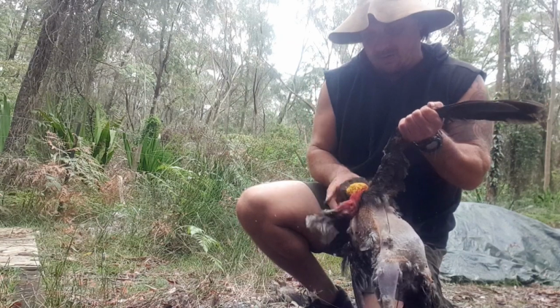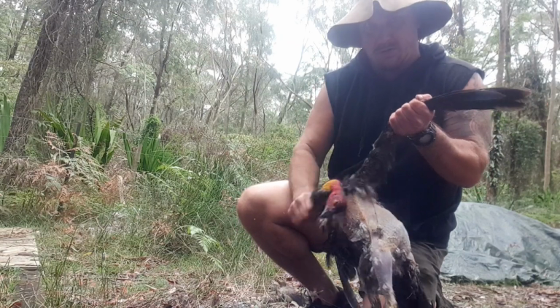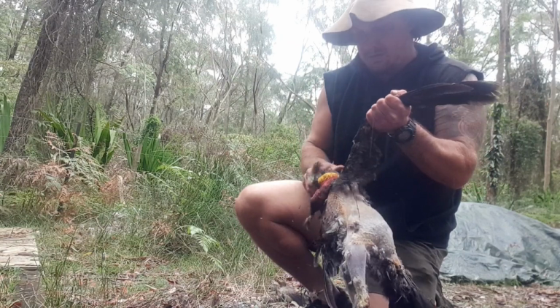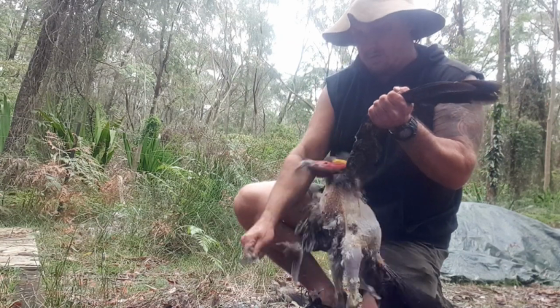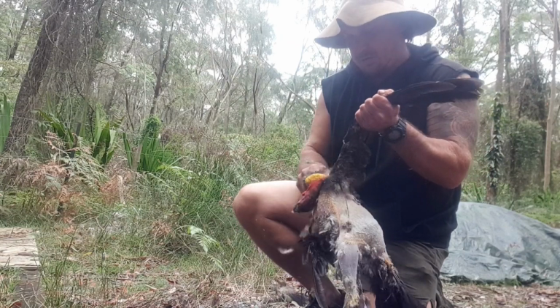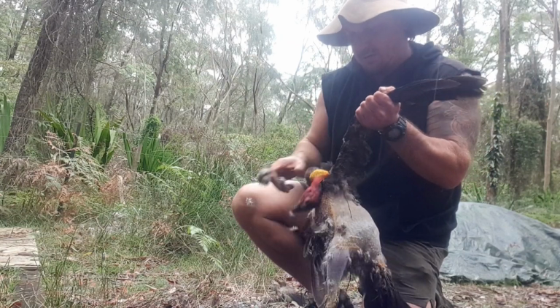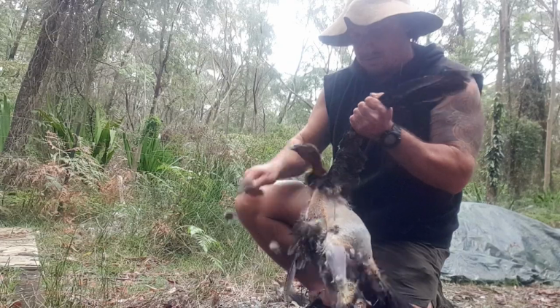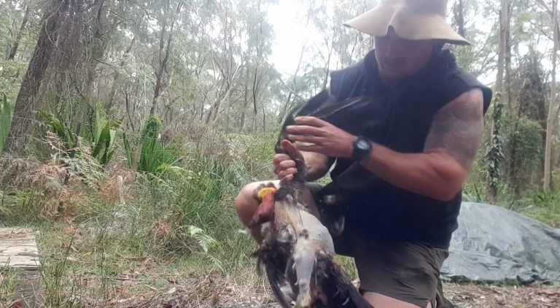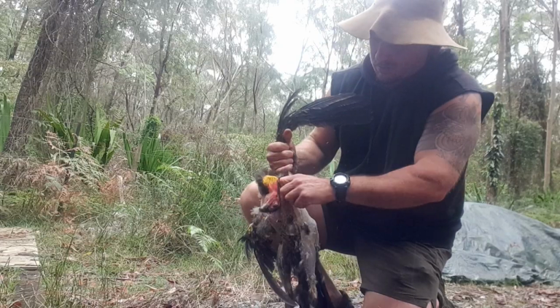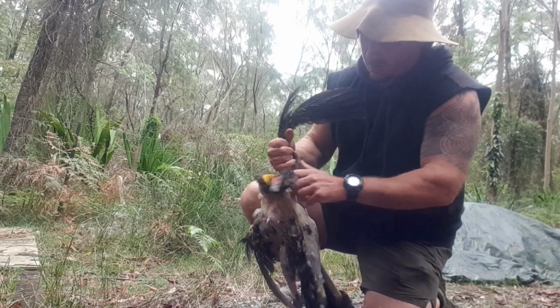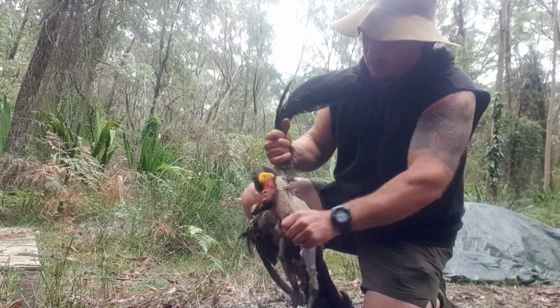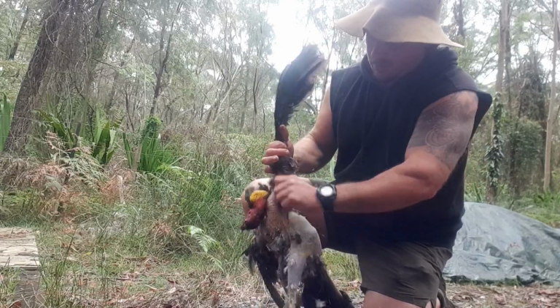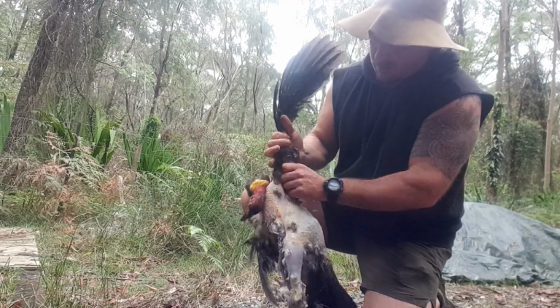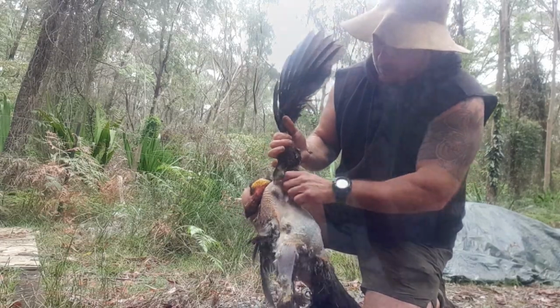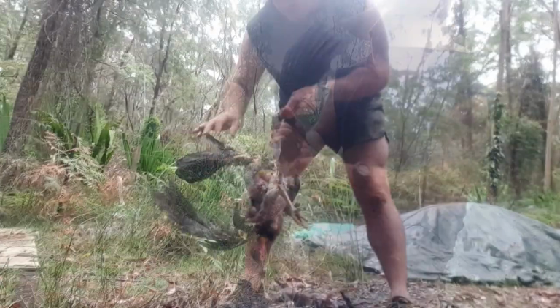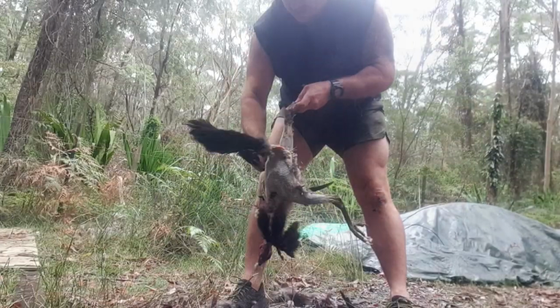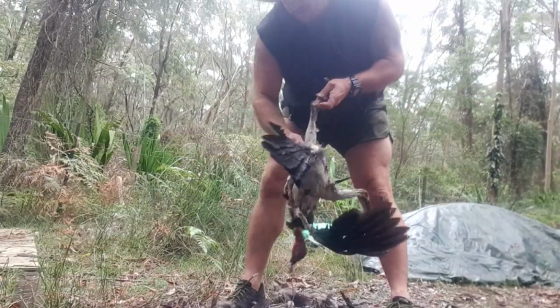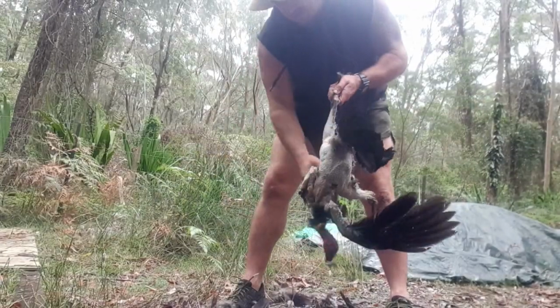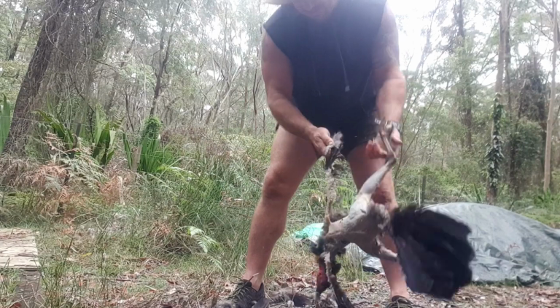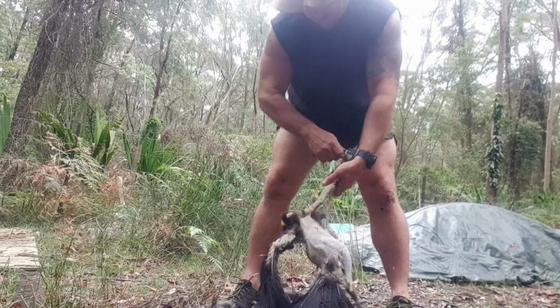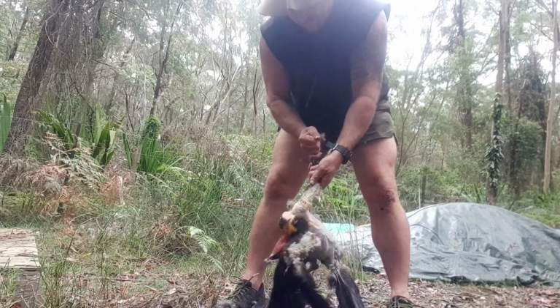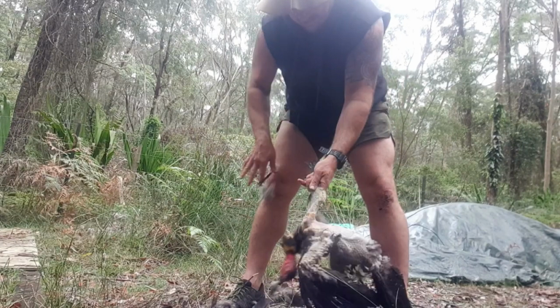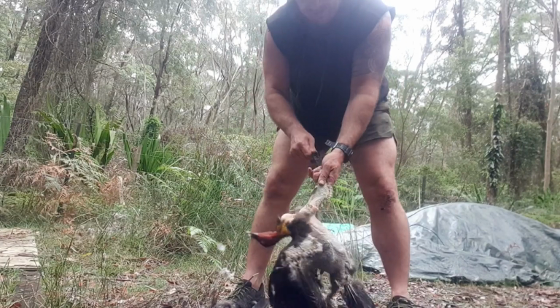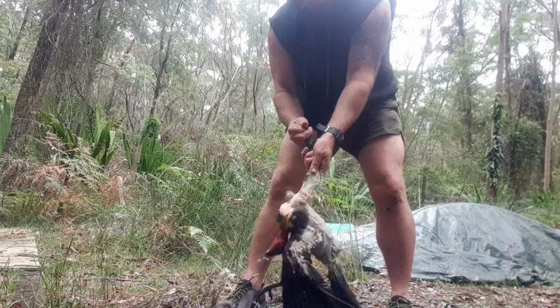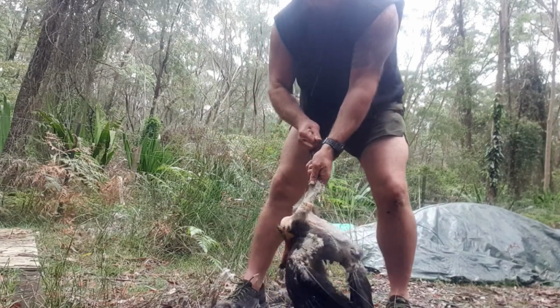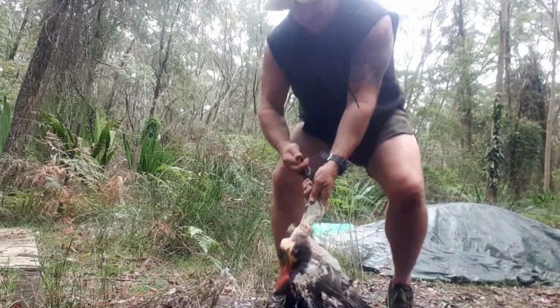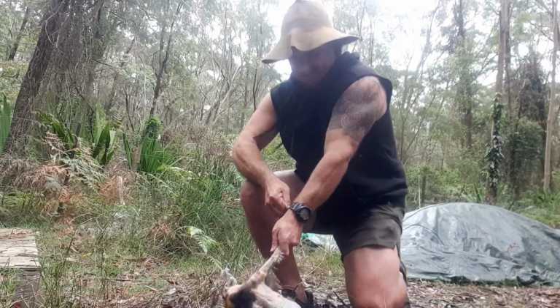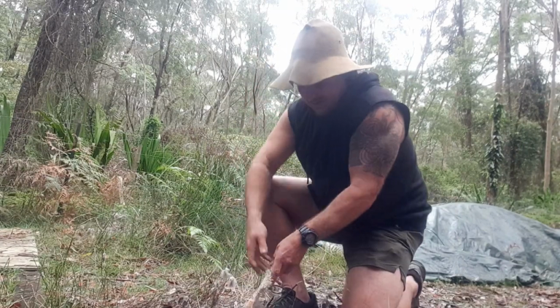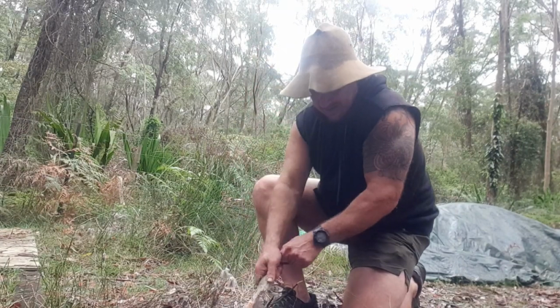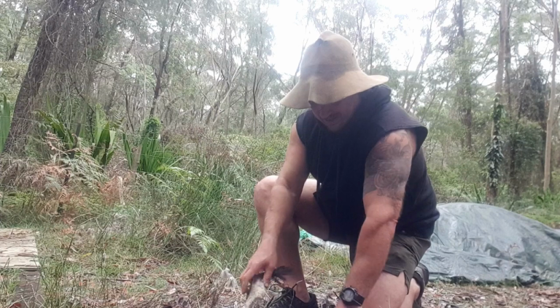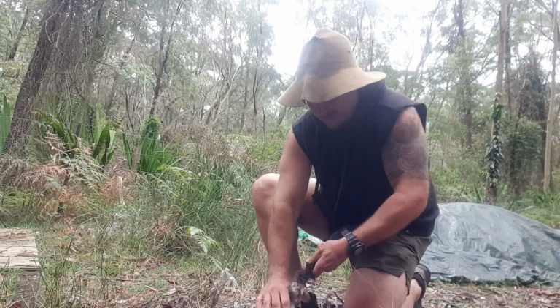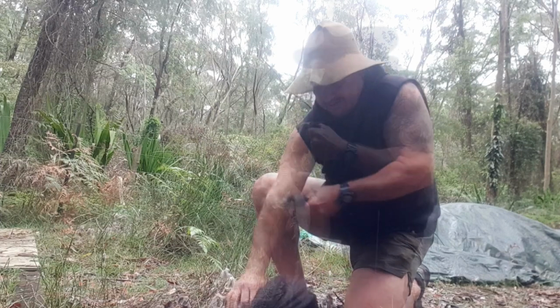I just found this poor bush turkey really struggling by the side of the road. It had been hit by a car at some stage, had broken its back and was bleeding out of the mouth. I quickly put it out of its misery and thought, instead of just throwing it in the bush or burying it, I'd have a crack at feeding my family with it.